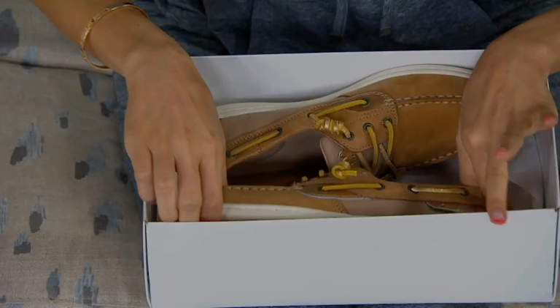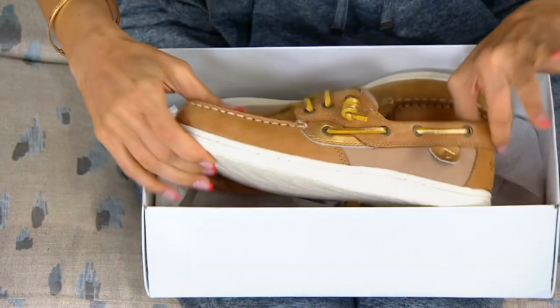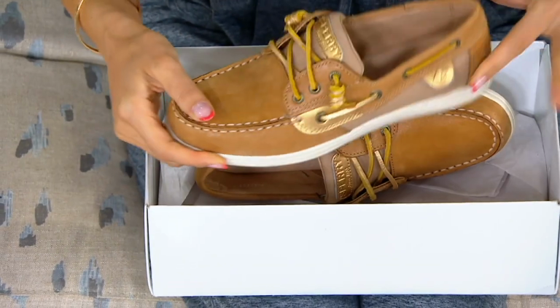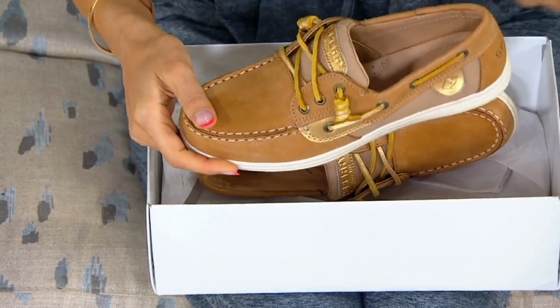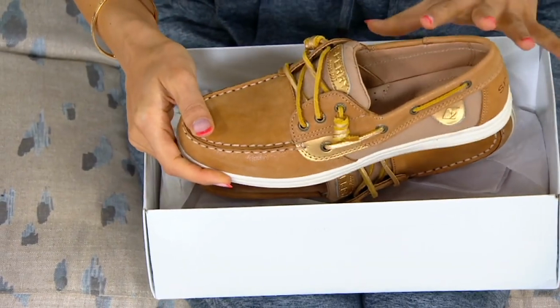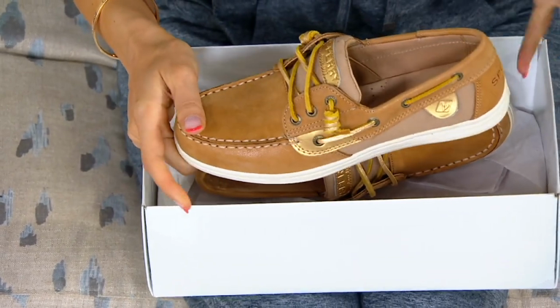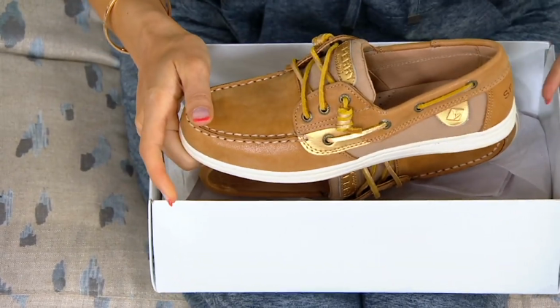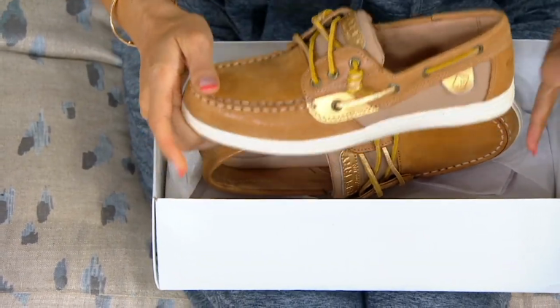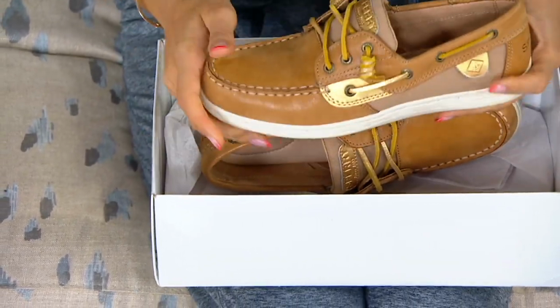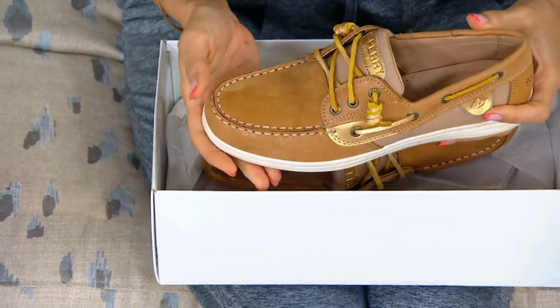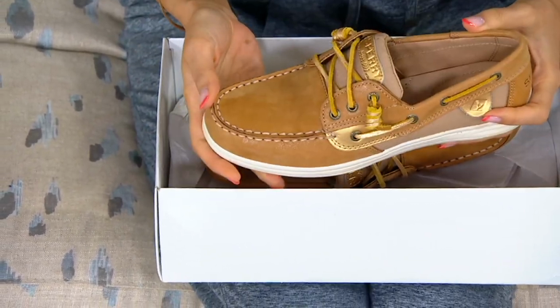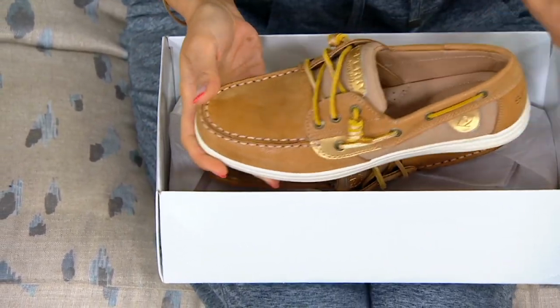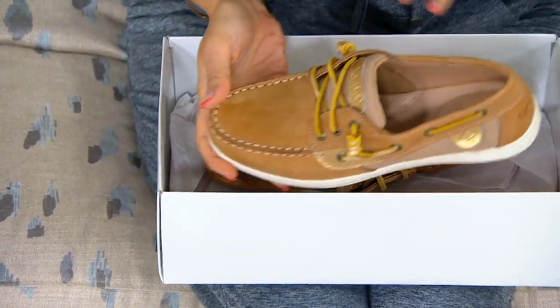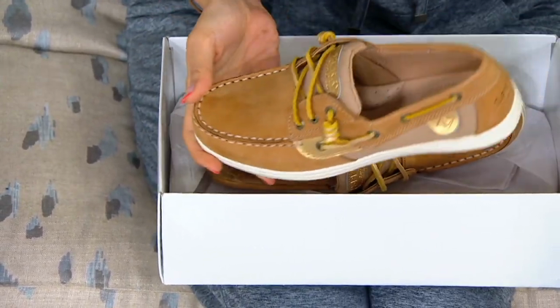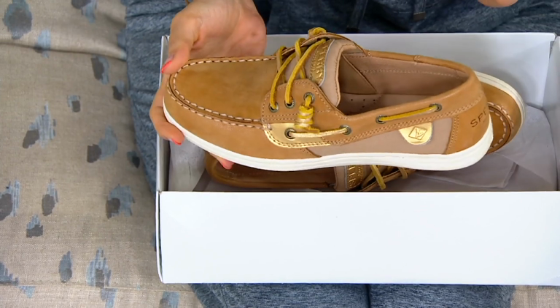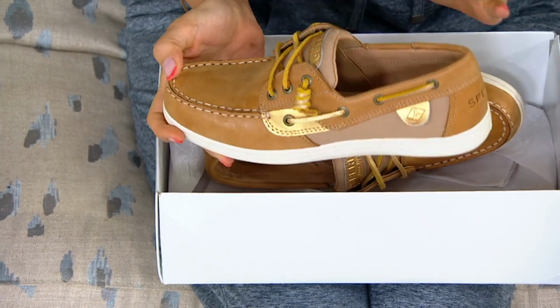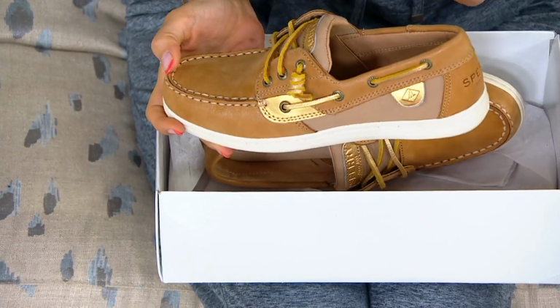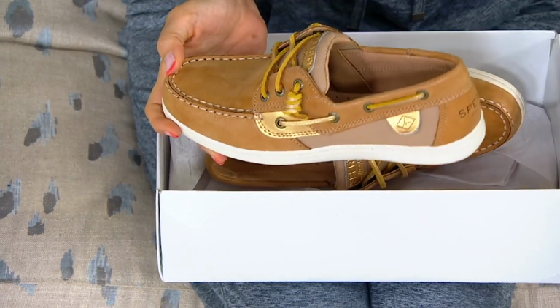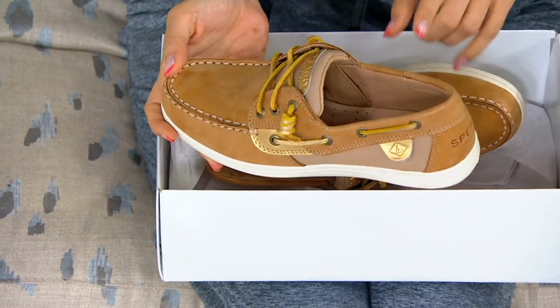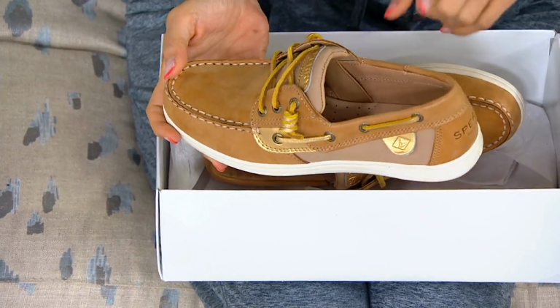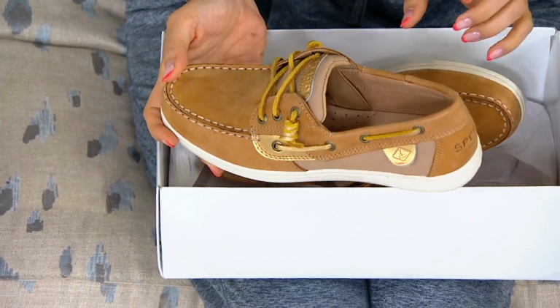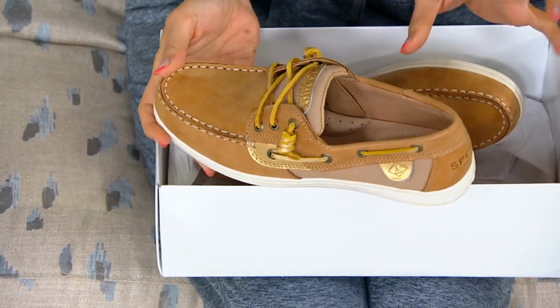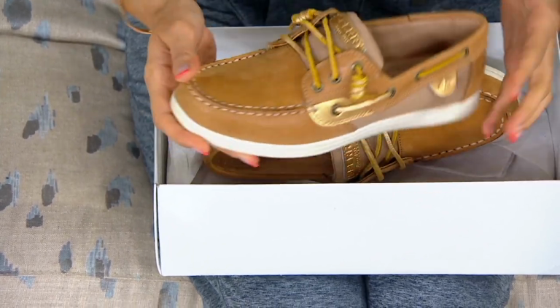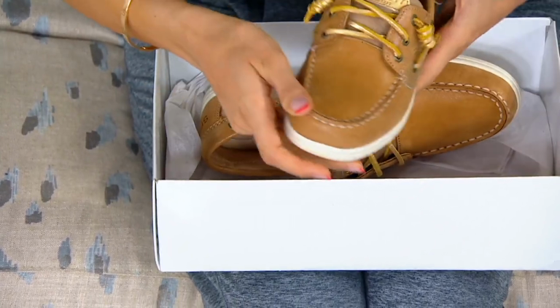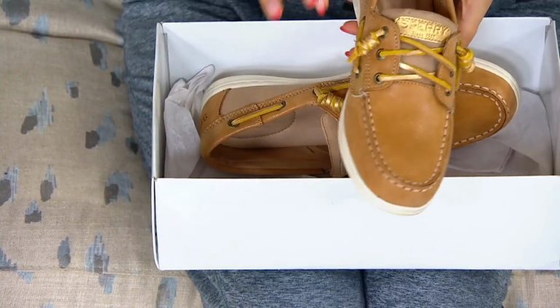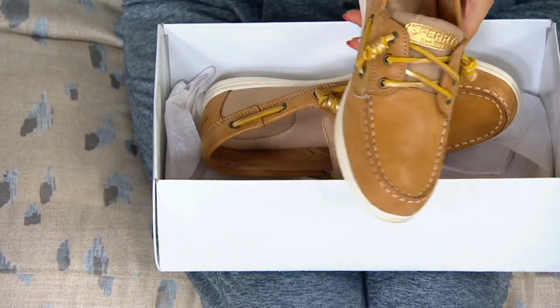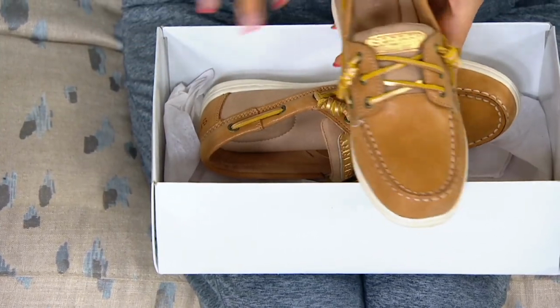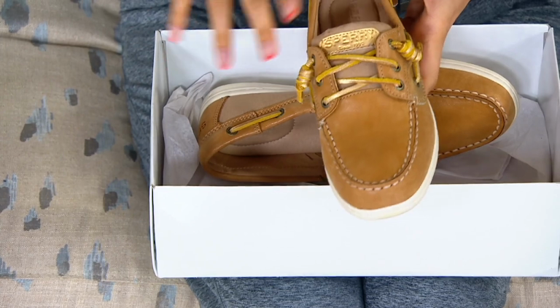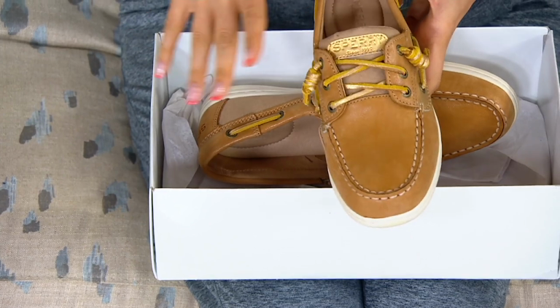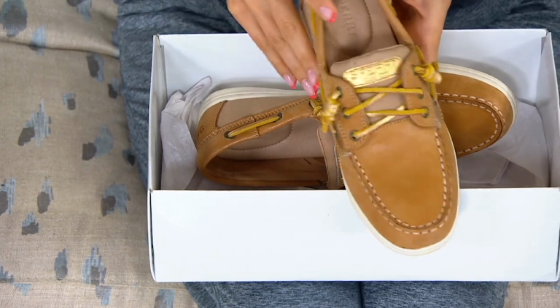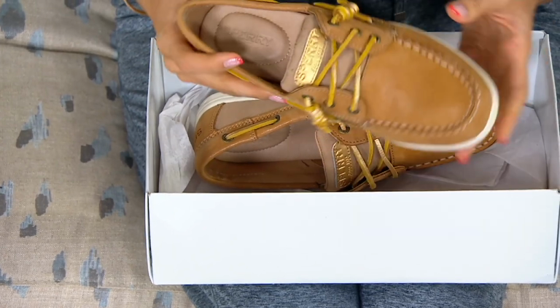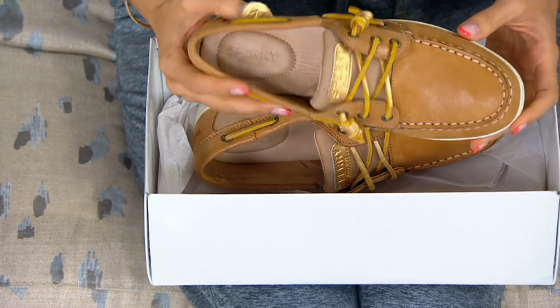They really took the boat shoe to the next level. It's one of those brands I think I've seen my whole life. We know this brand for the boat shoe, so we like to see the different novelty ways they bring their boat shoe to life.